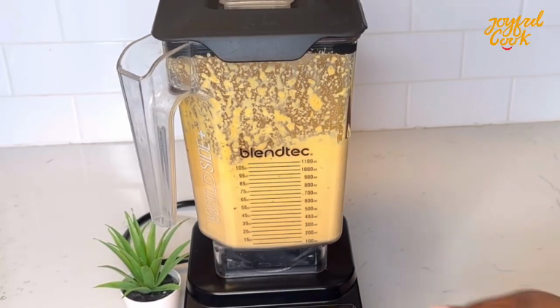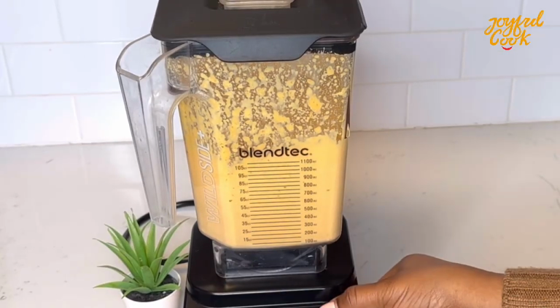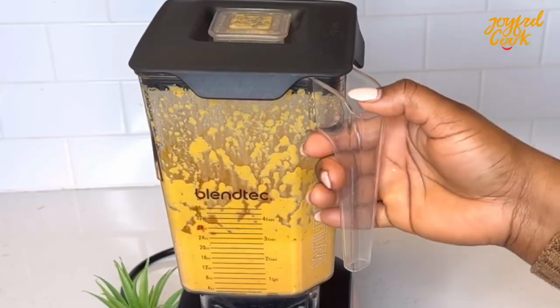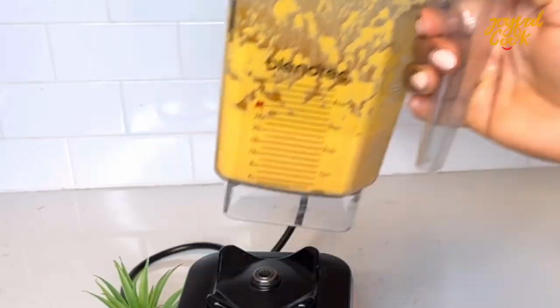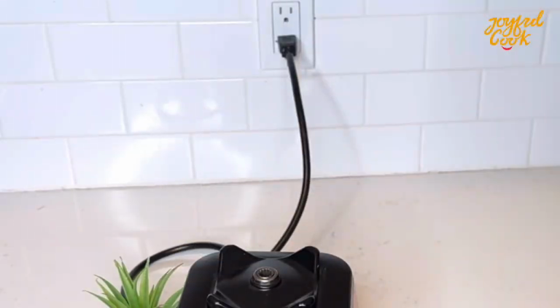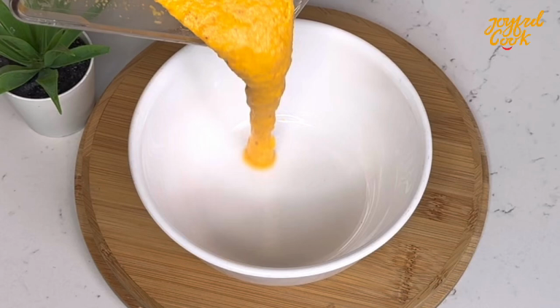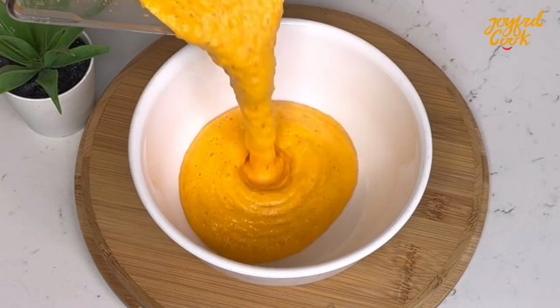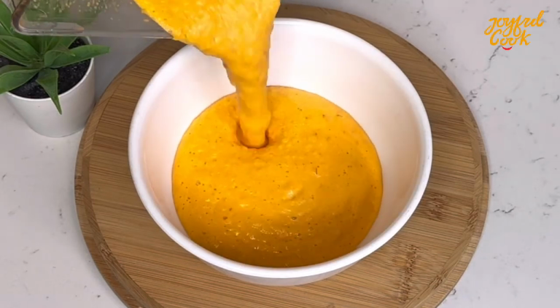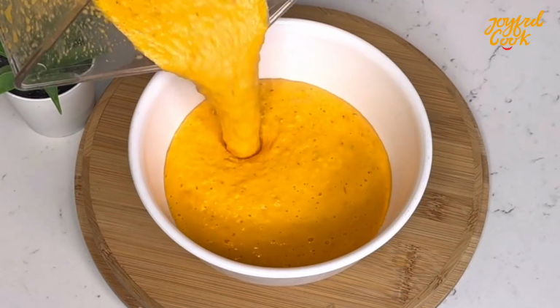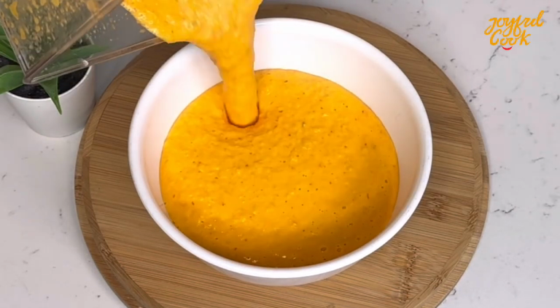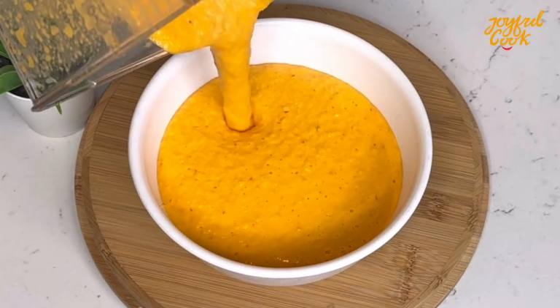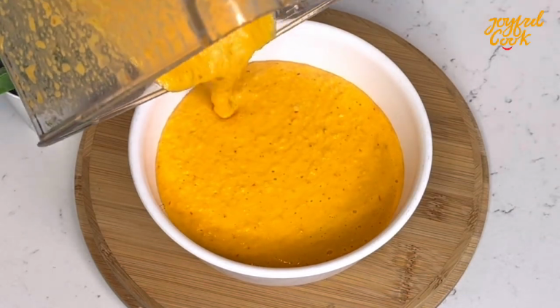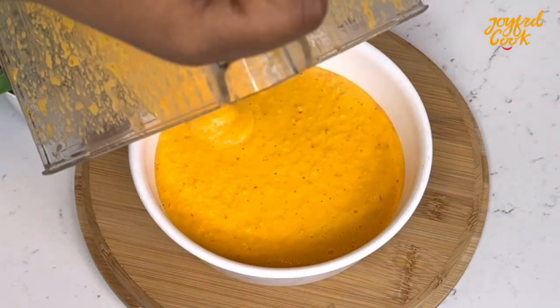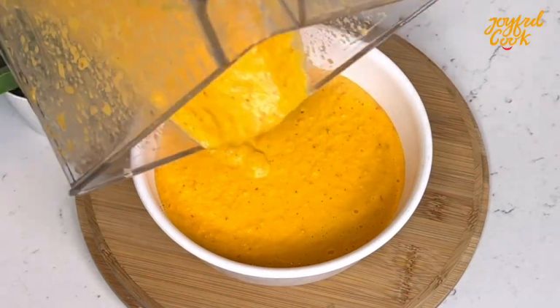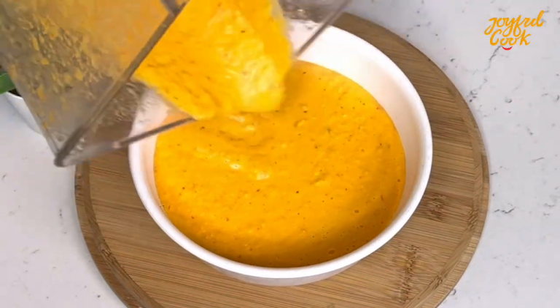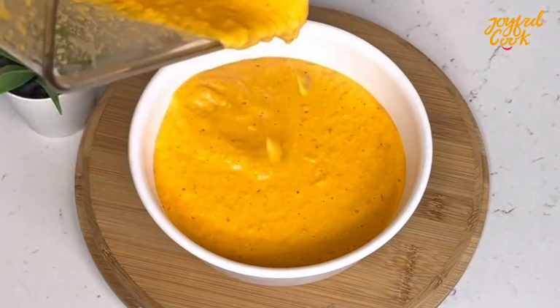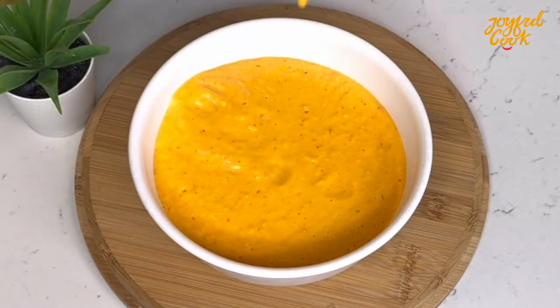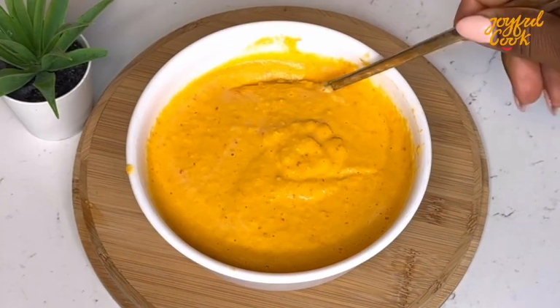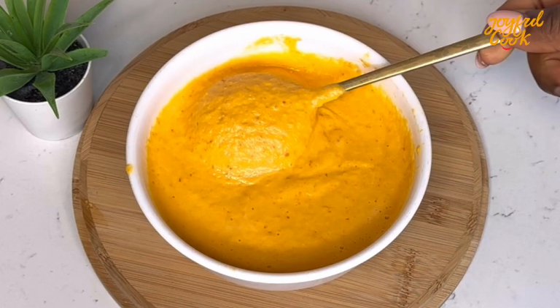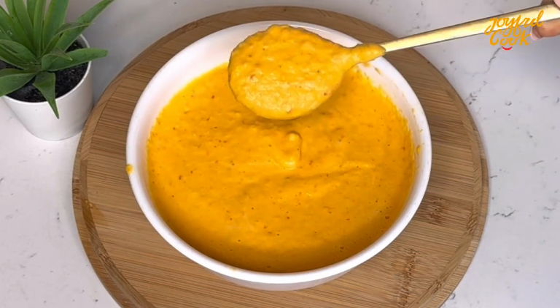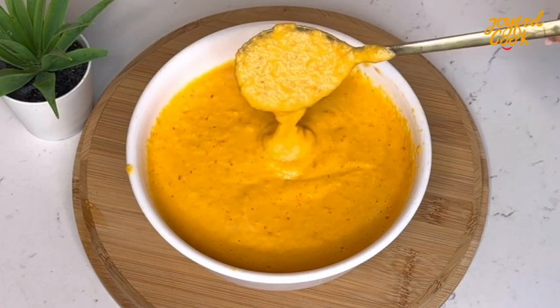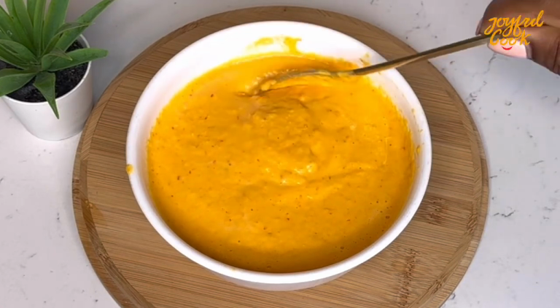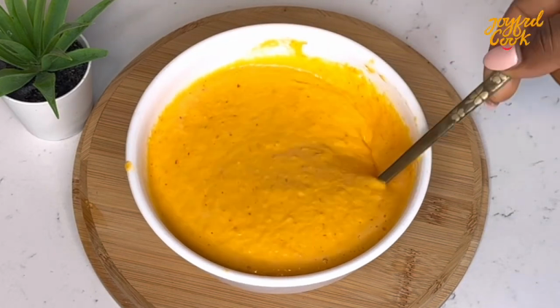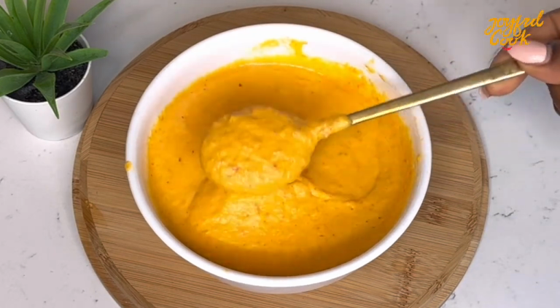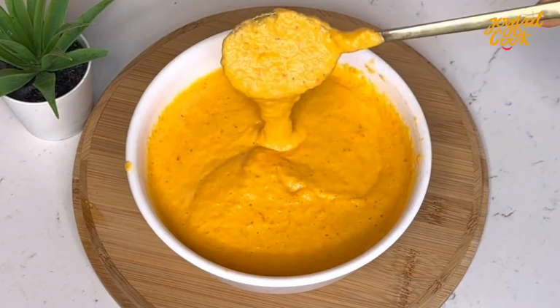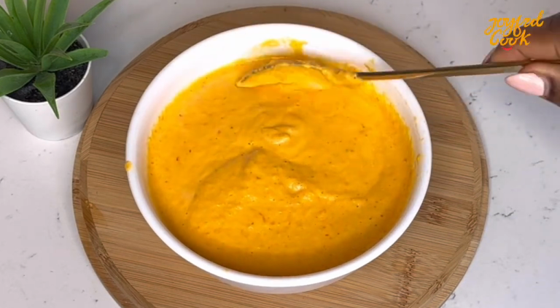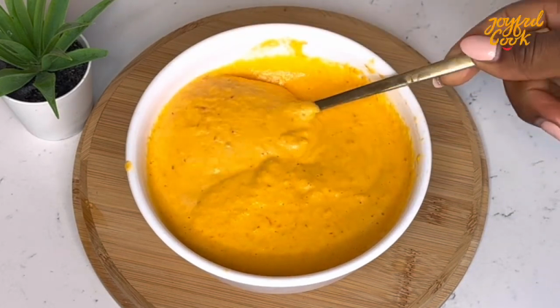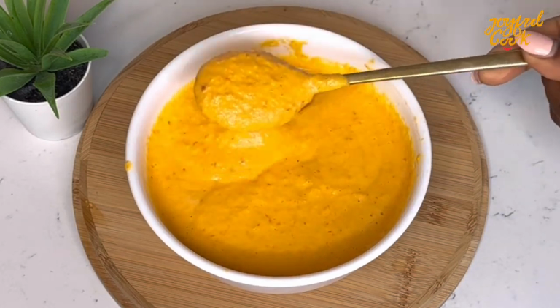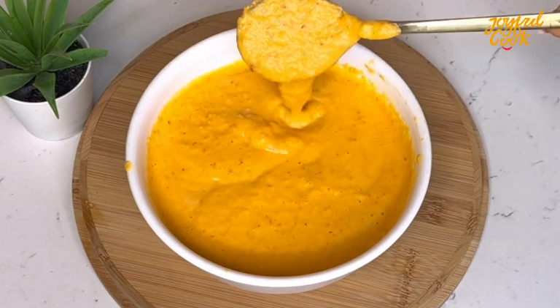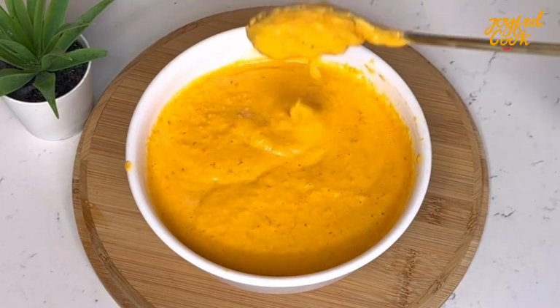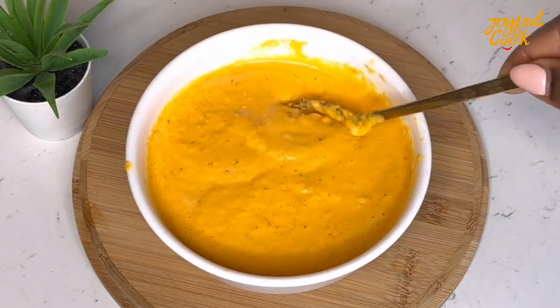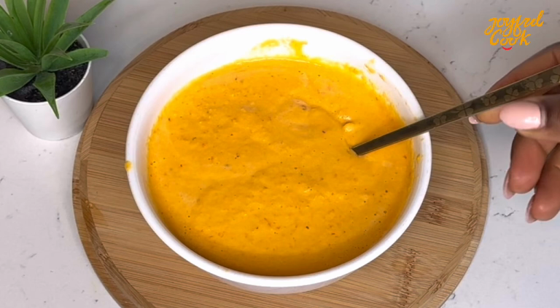Of course, I am not using this whole marinade for that one single fish. I like to save this in my freezer and then use it for other recipes. You can coat your plantain with this, you can use it for your meats, you can use it for your fish — it is very useful.